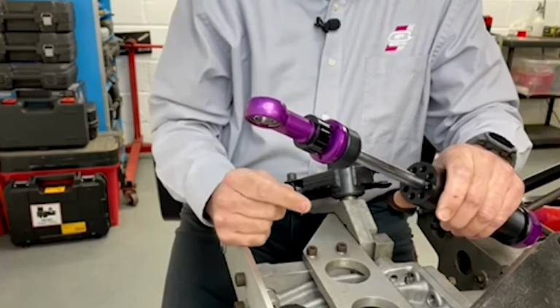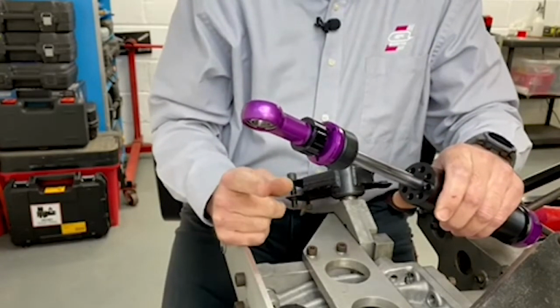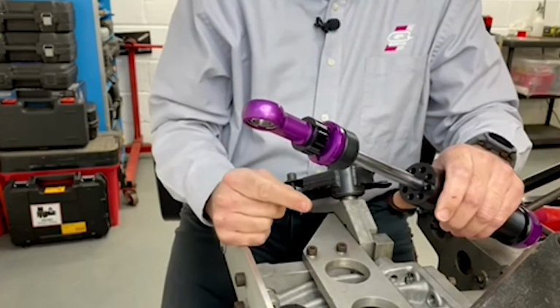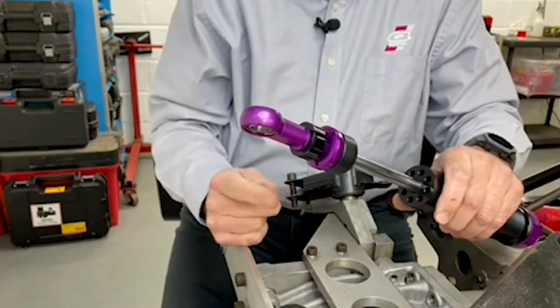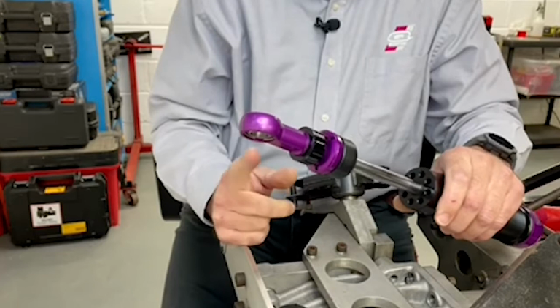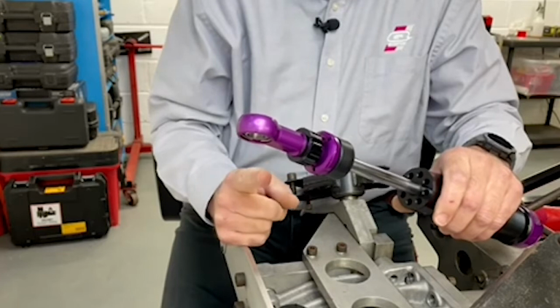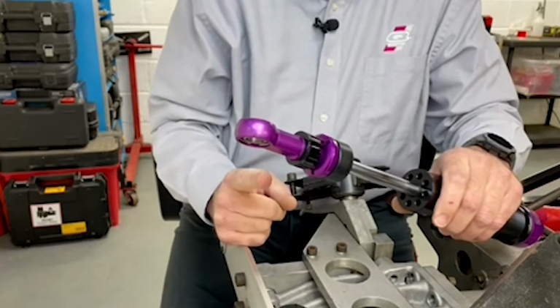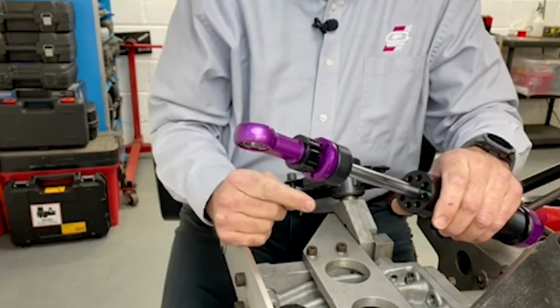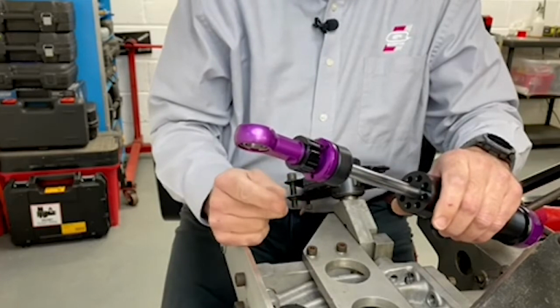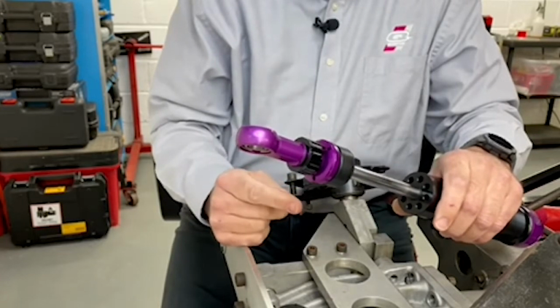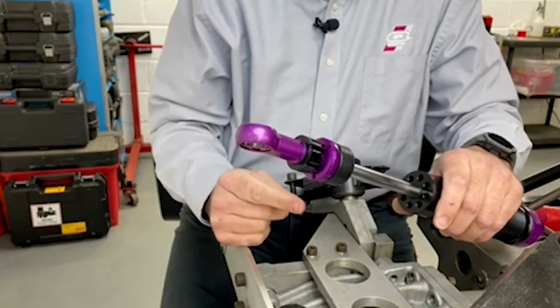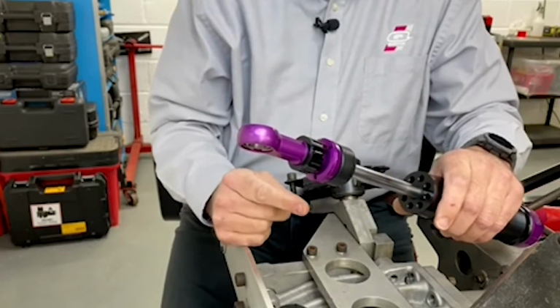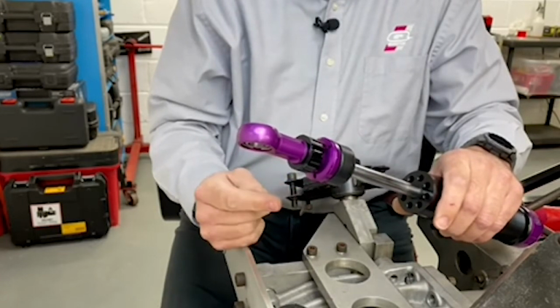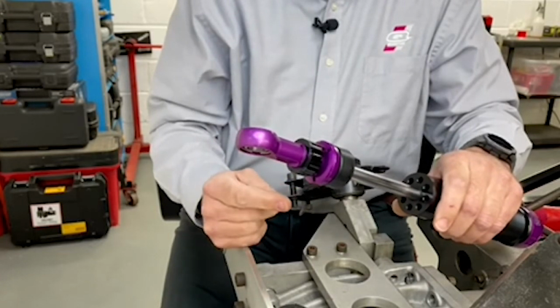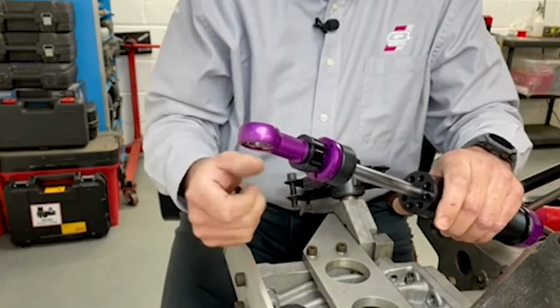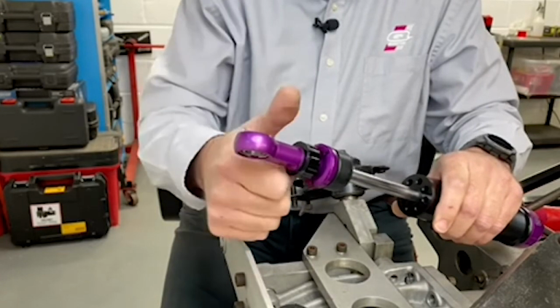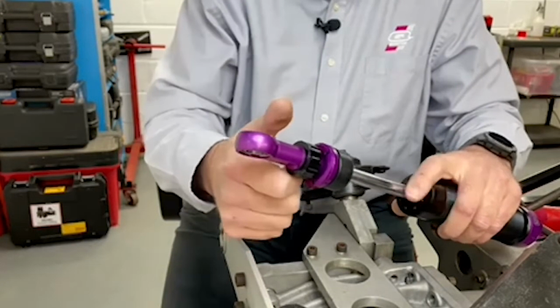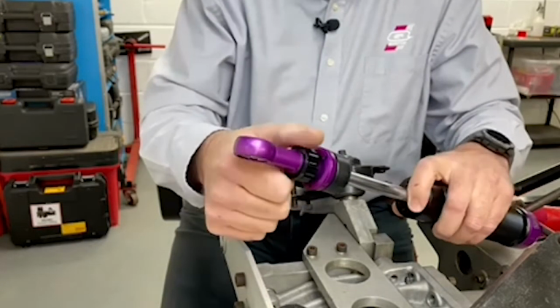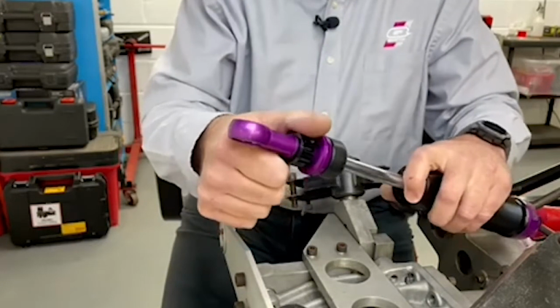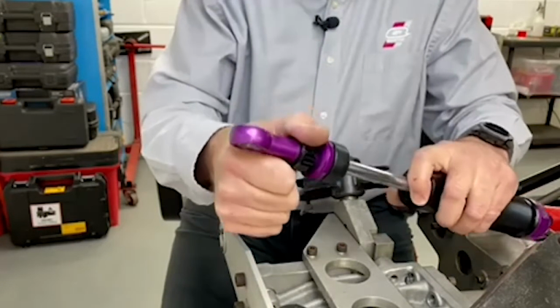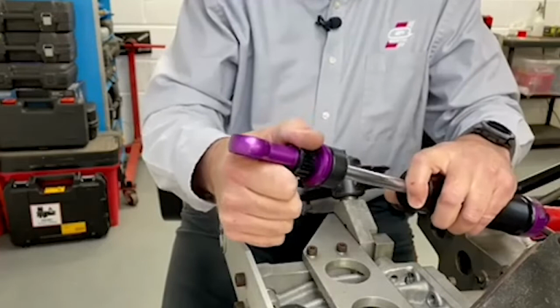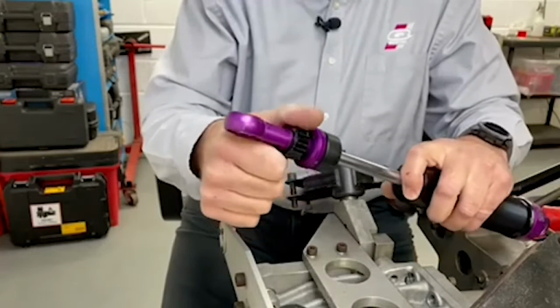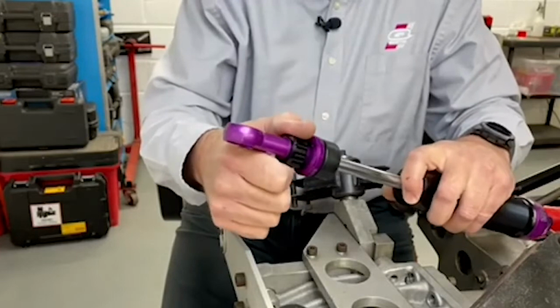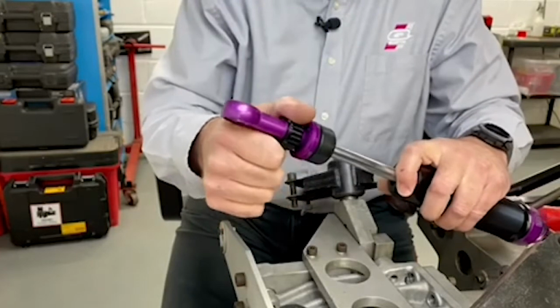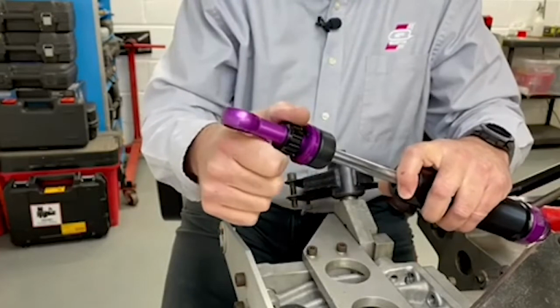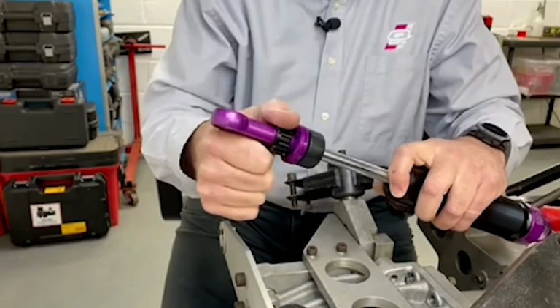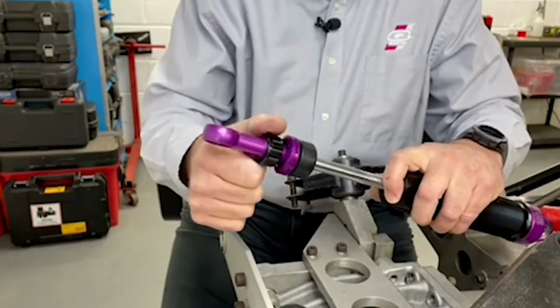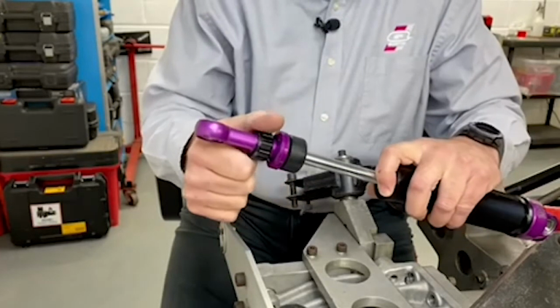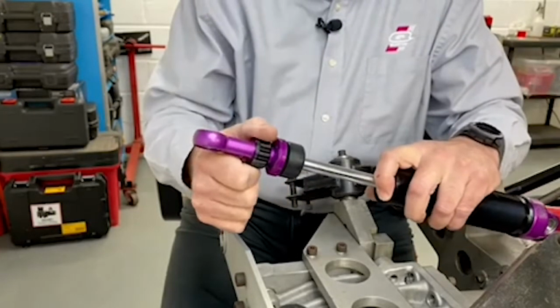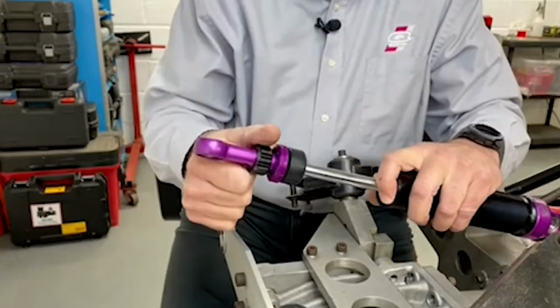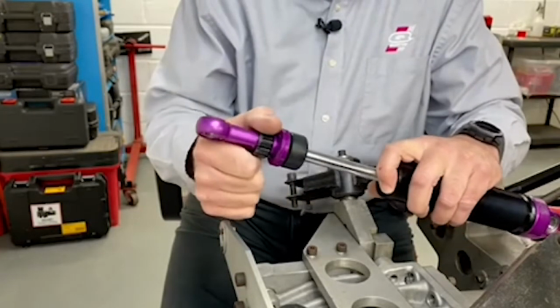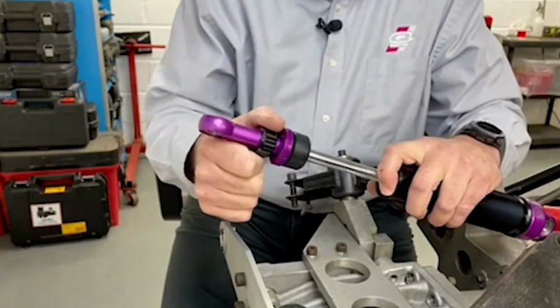For instance, if we were going to set this one to minus six, we'd go six clicks from here. So let's go: one, two, three, four, five, six.